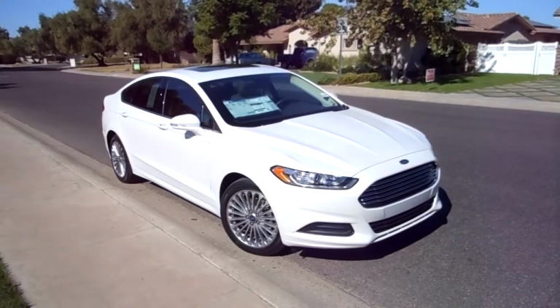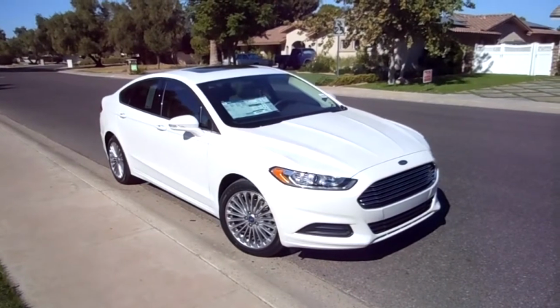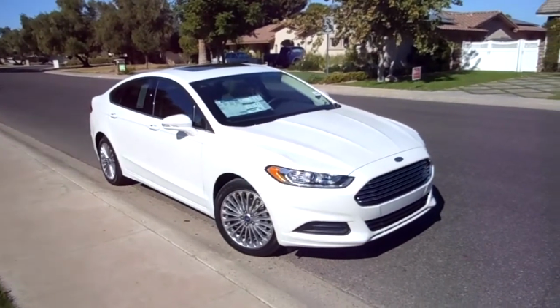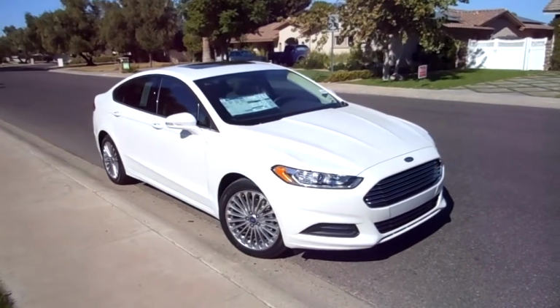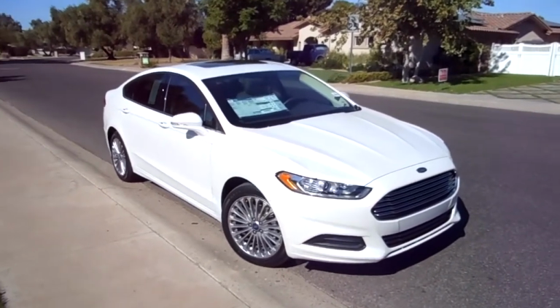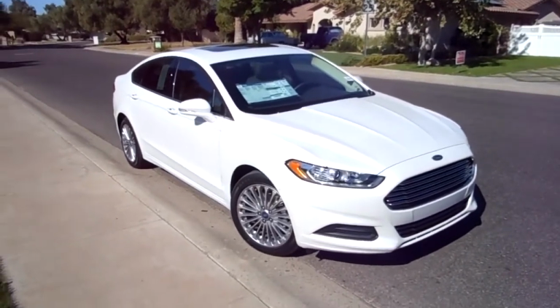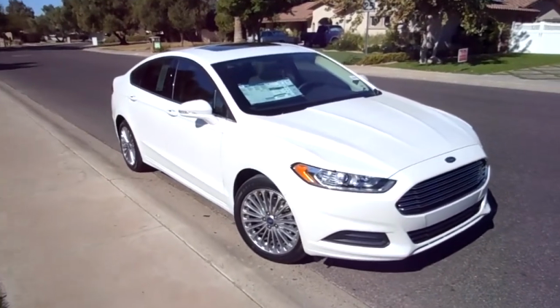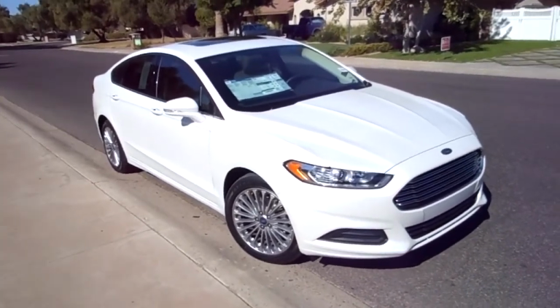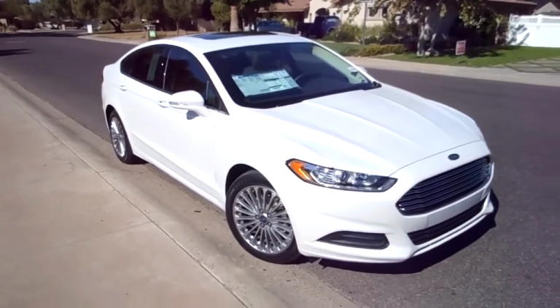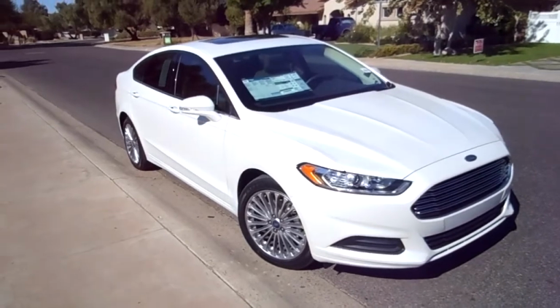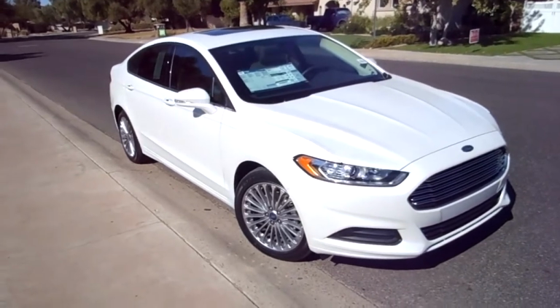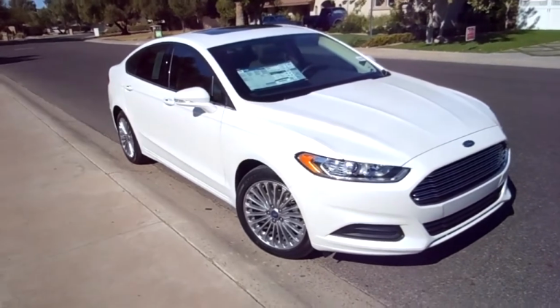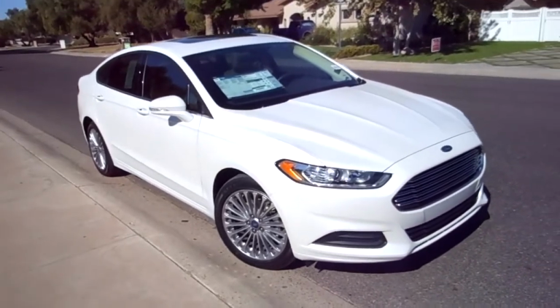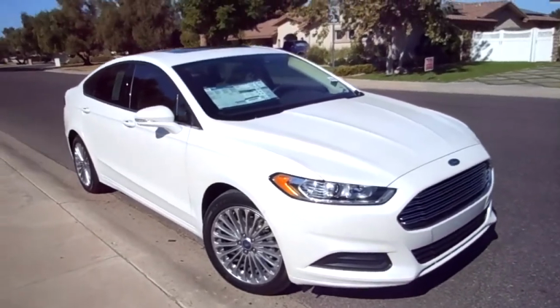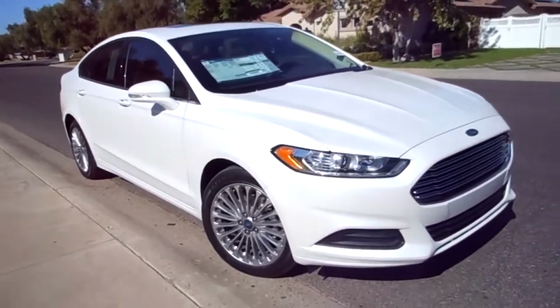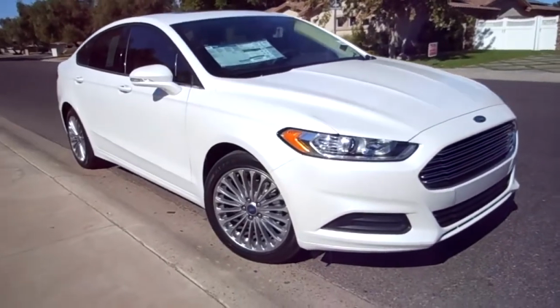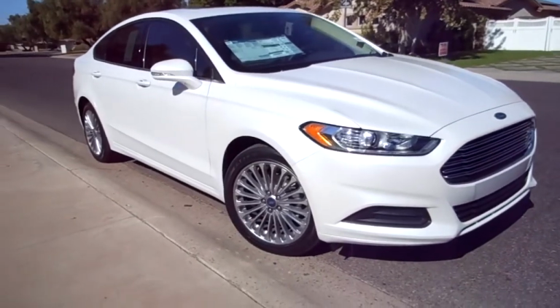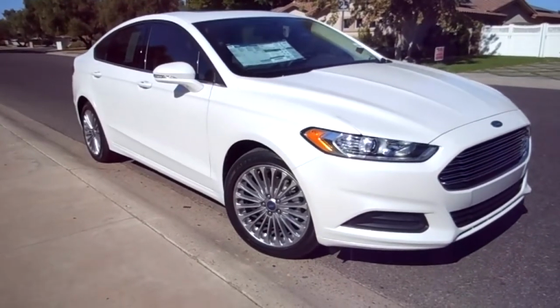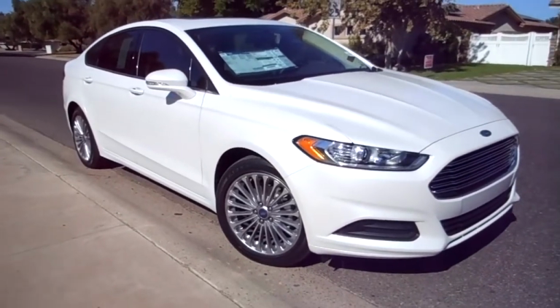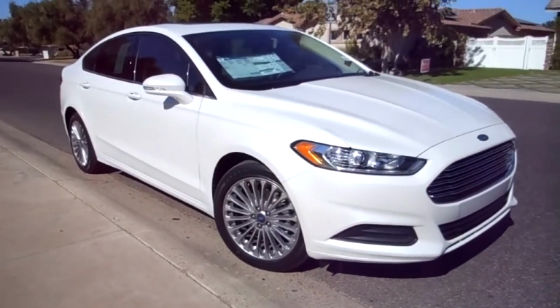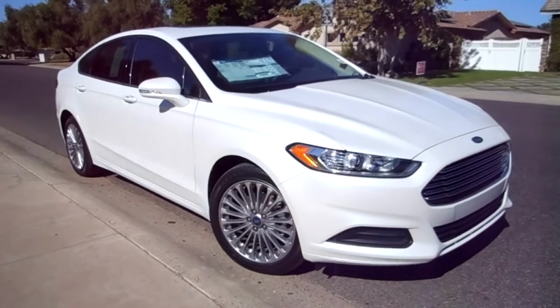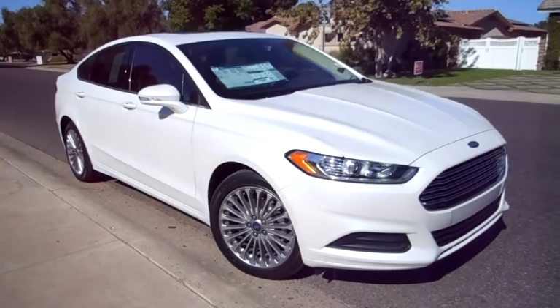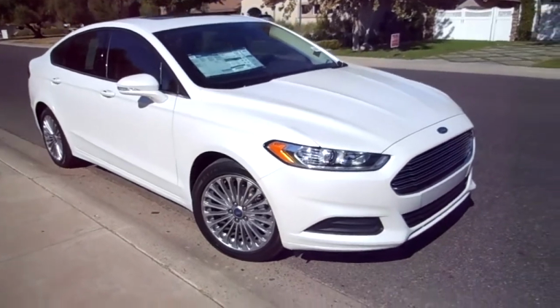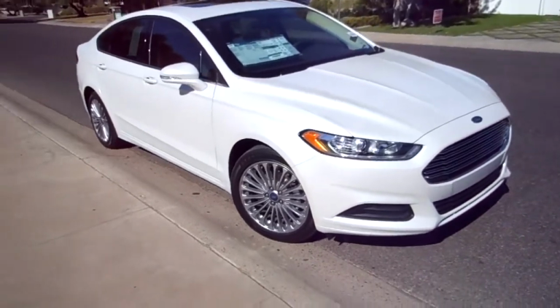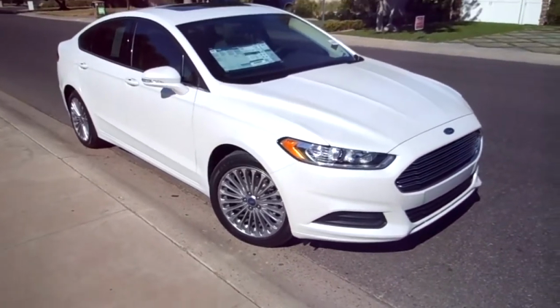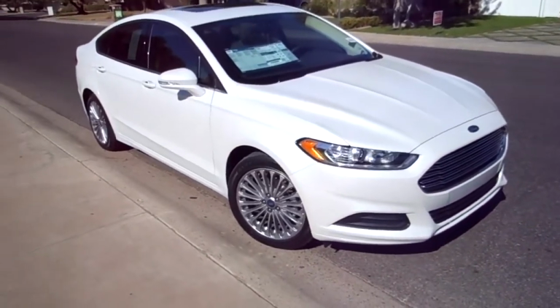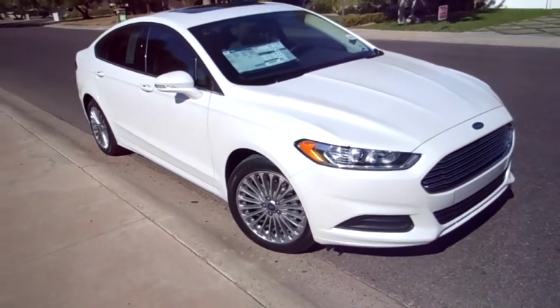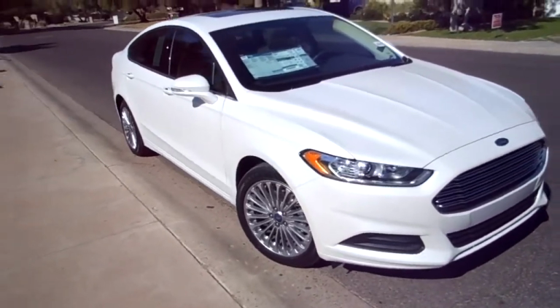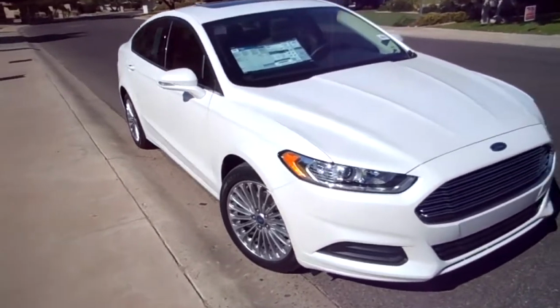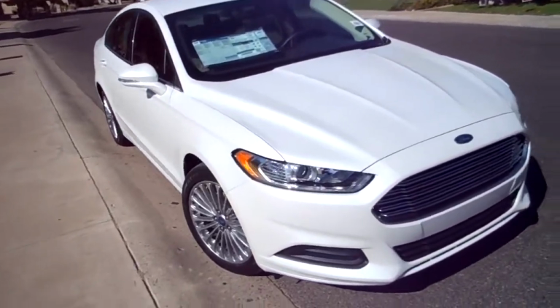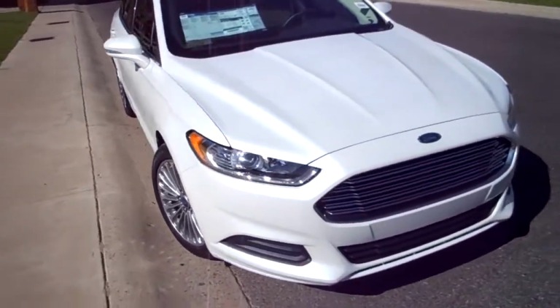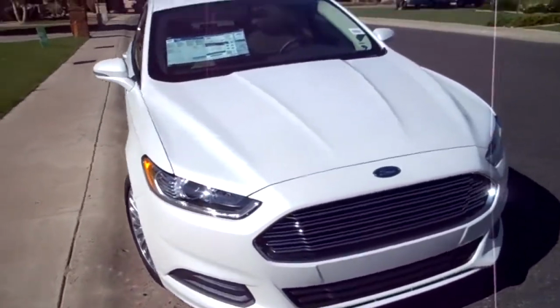Belfort has a beautiful 2013 Fusion, and it is remarkable. The styling is just off the charts. The fluid lines throughout the vehicle, inside and out.